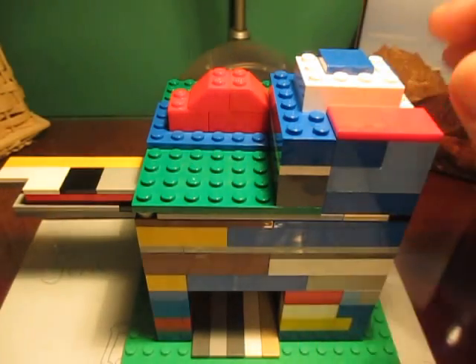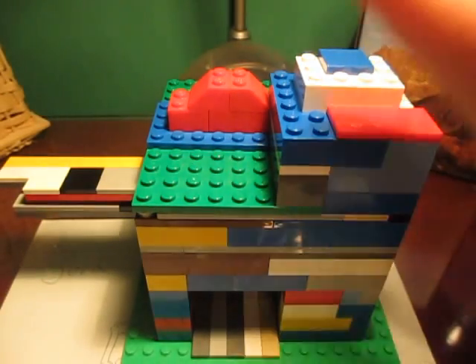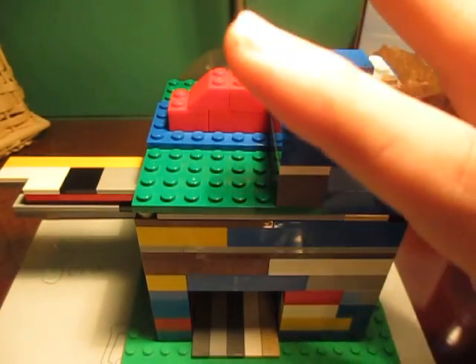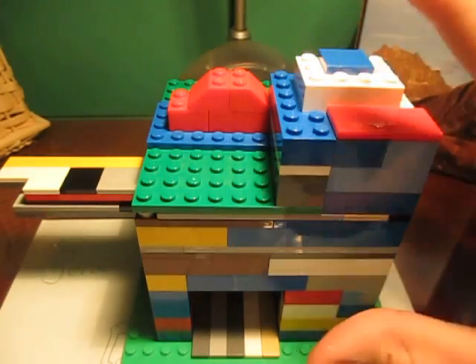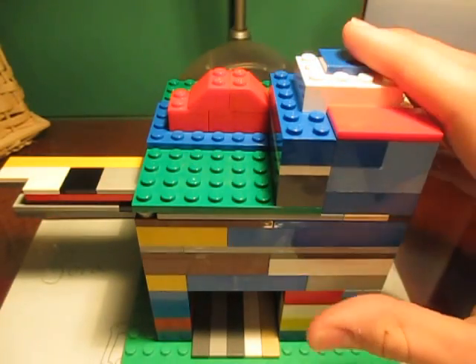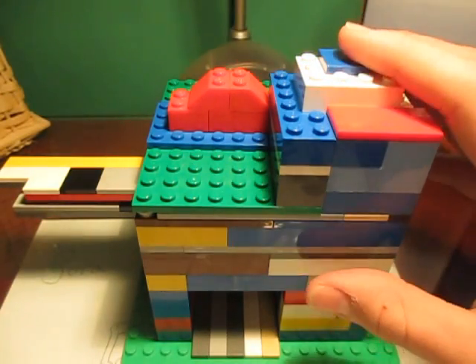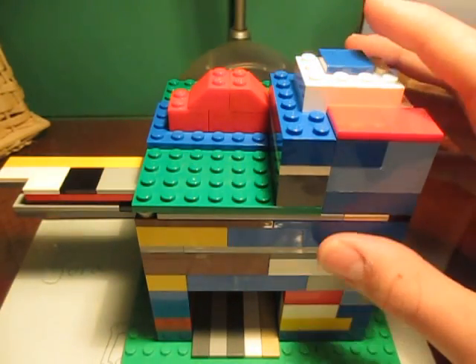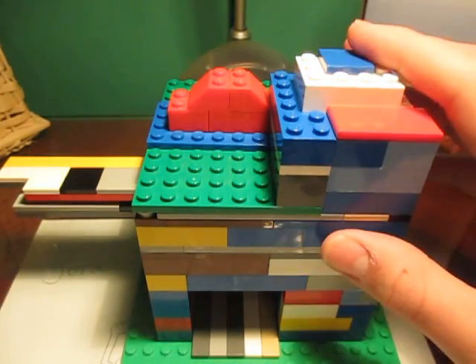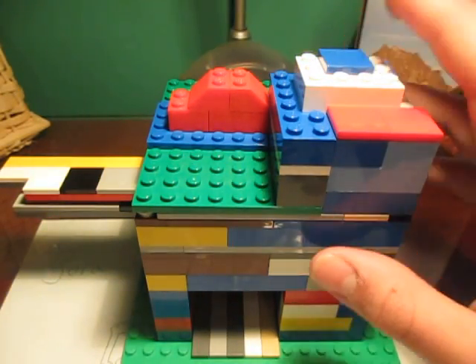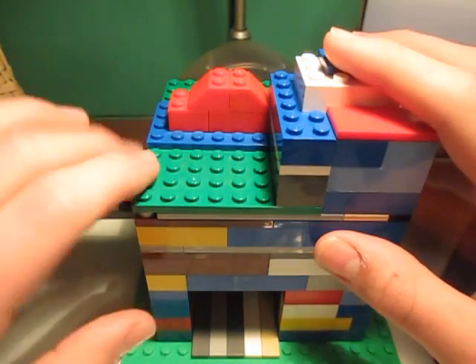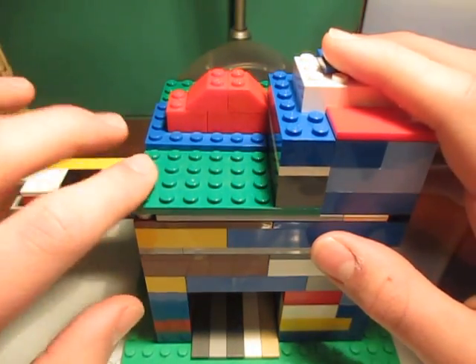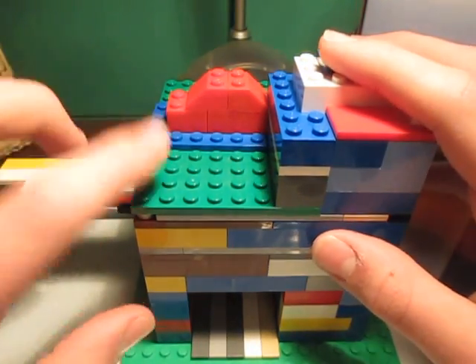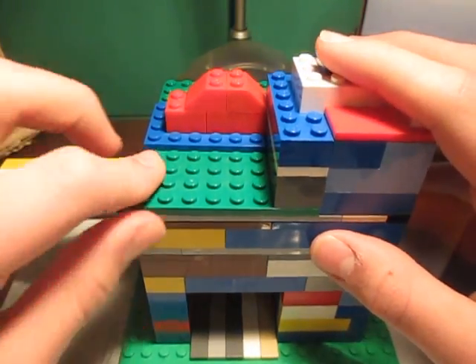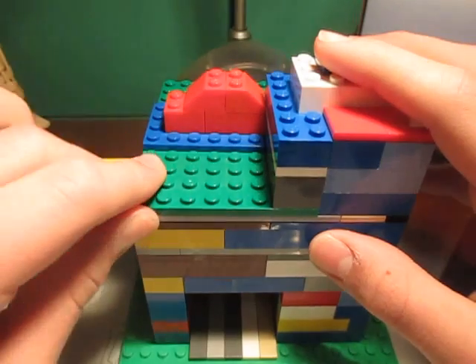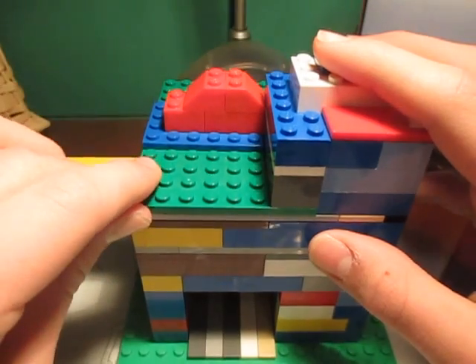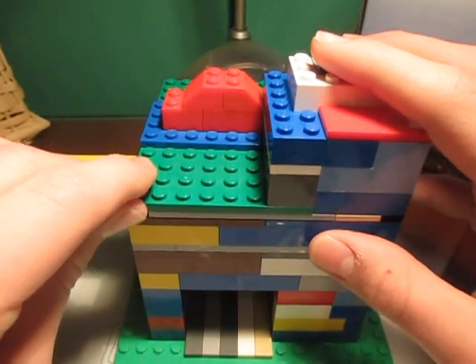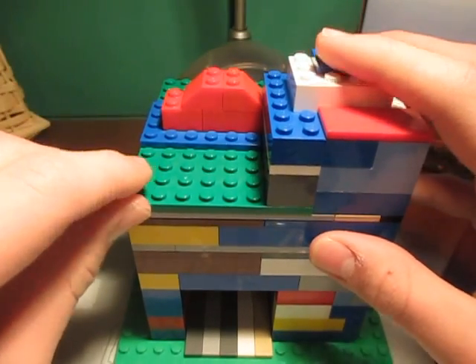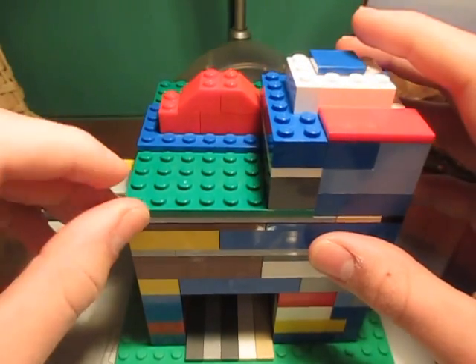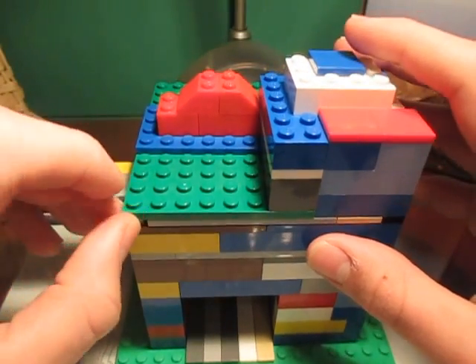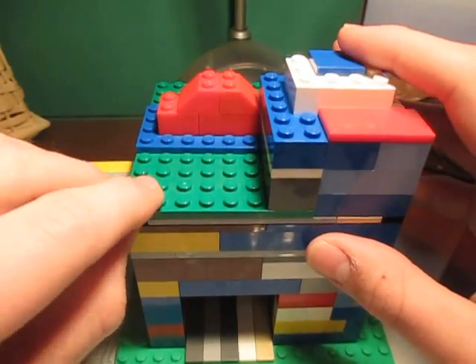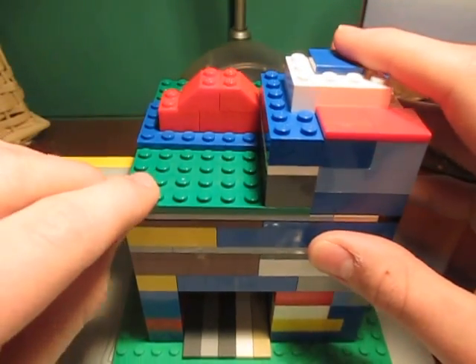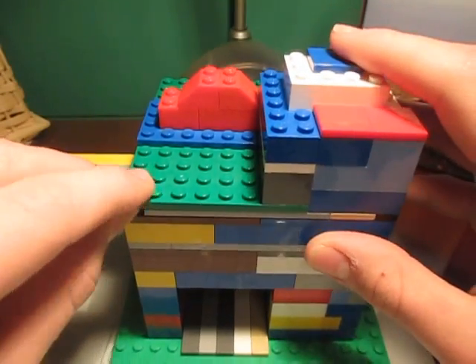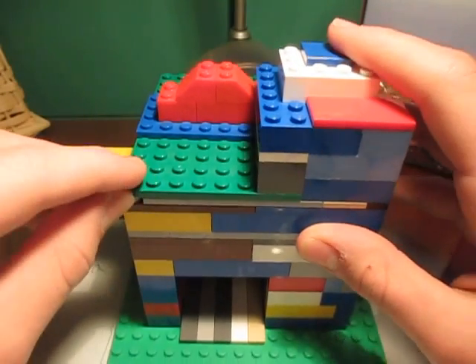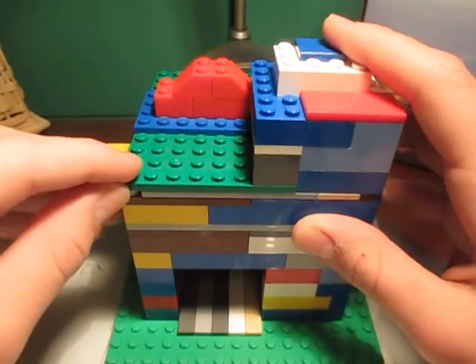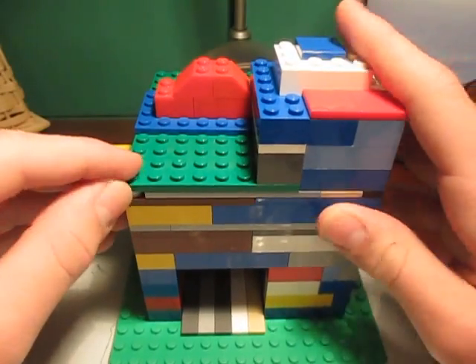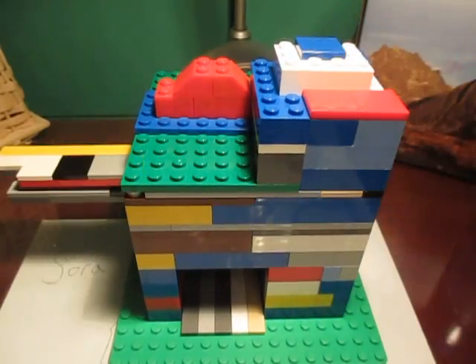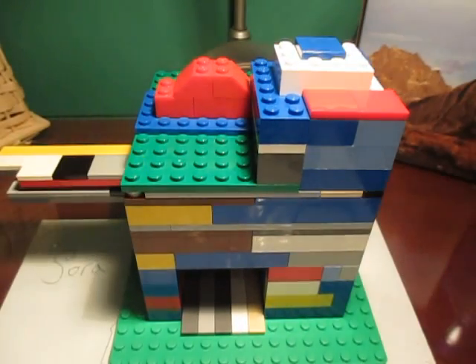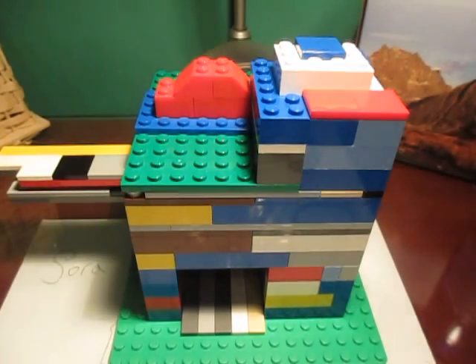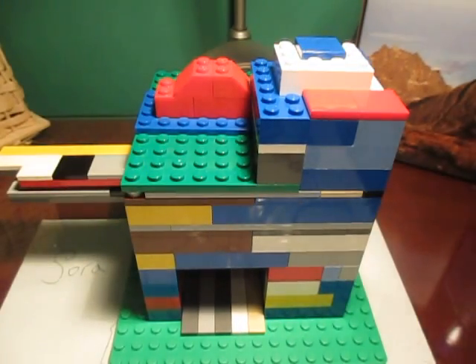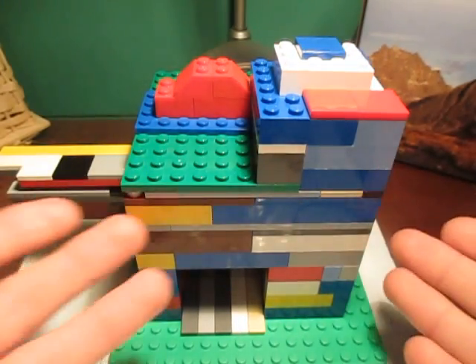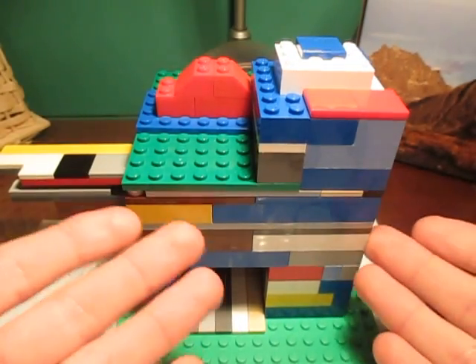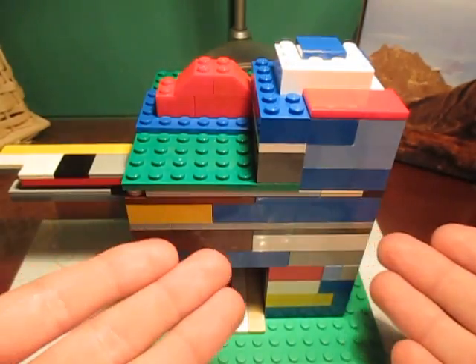I'll explain that later in the video. So, without further ado, I present to you: Lego Candy Machine.